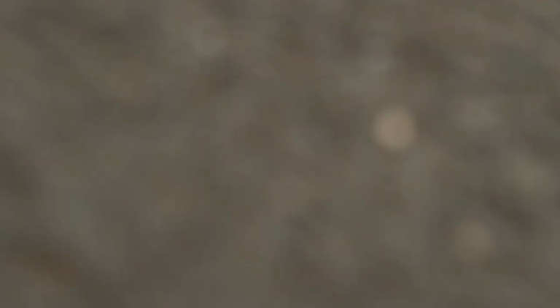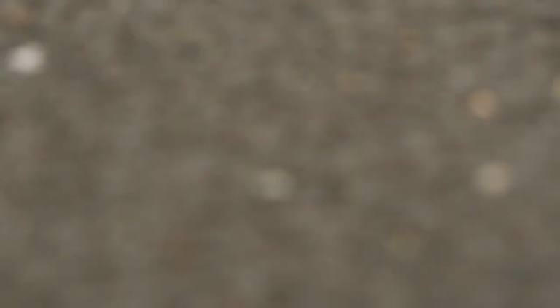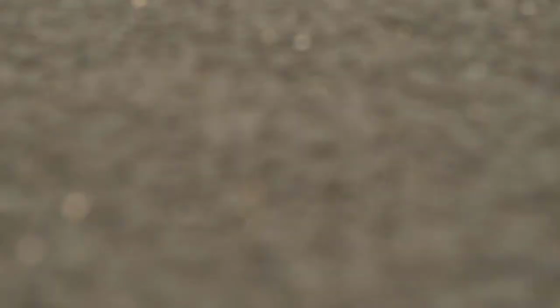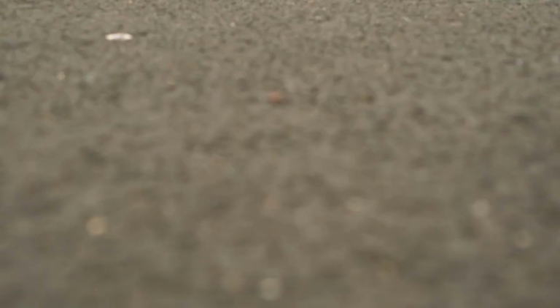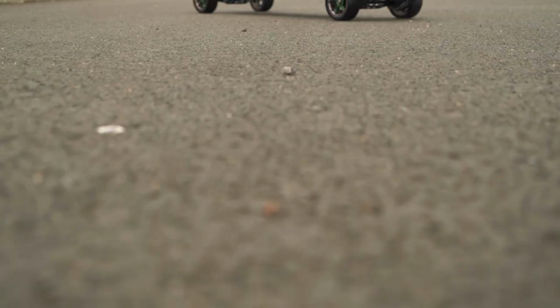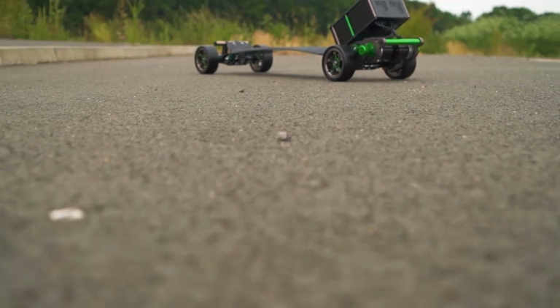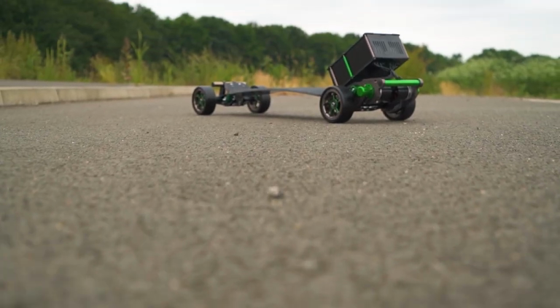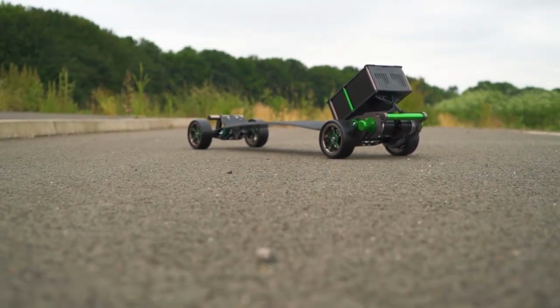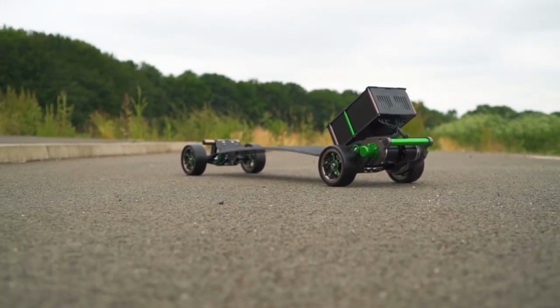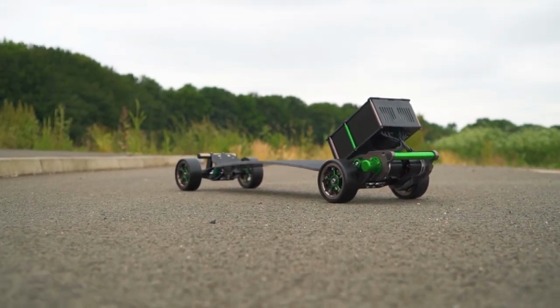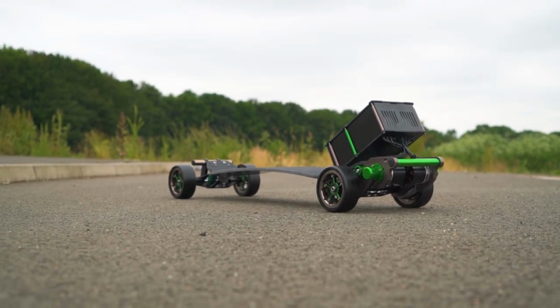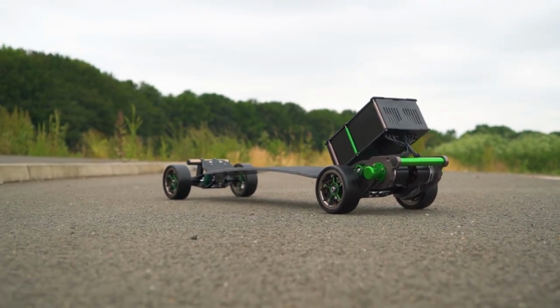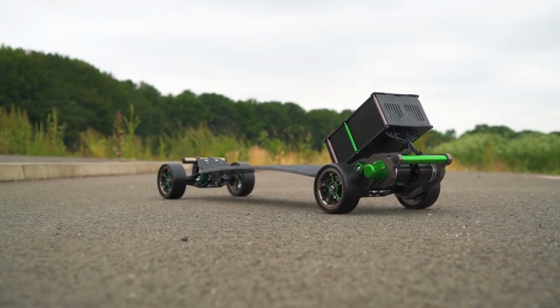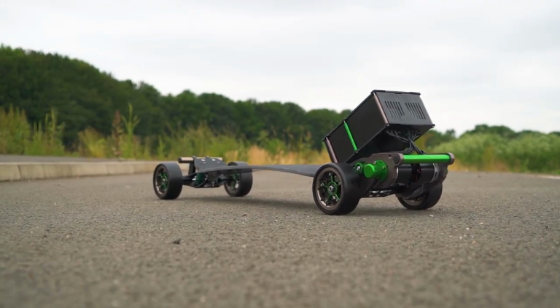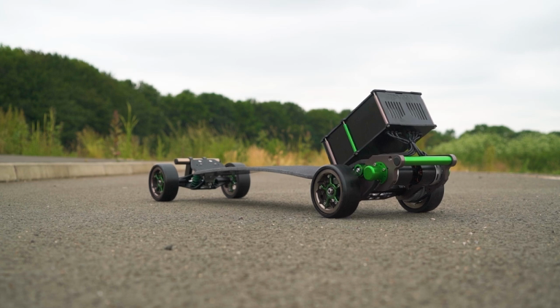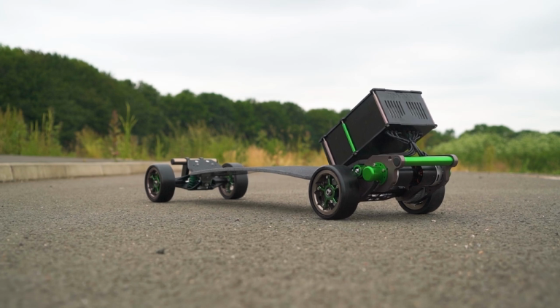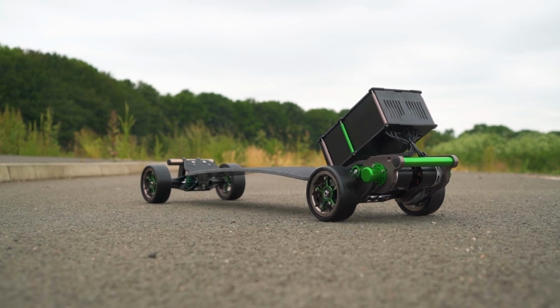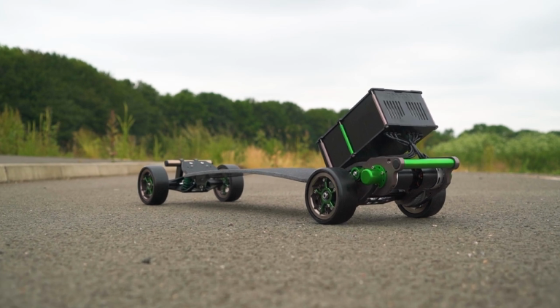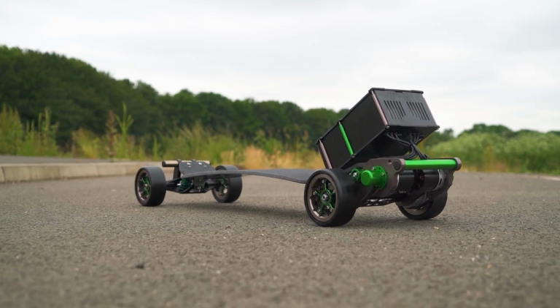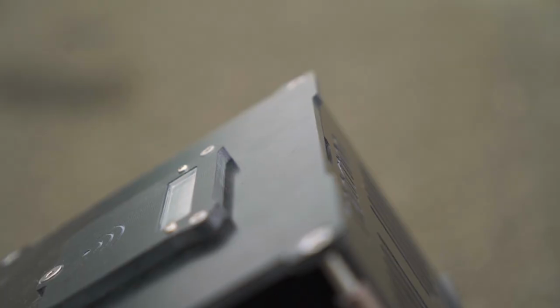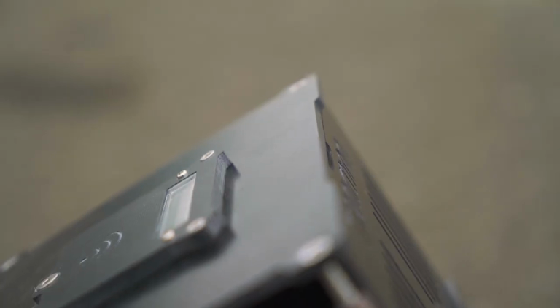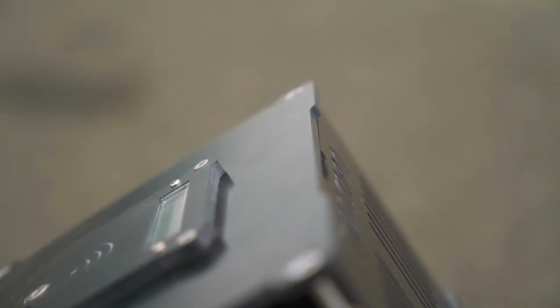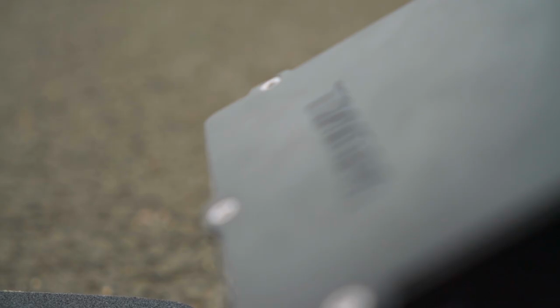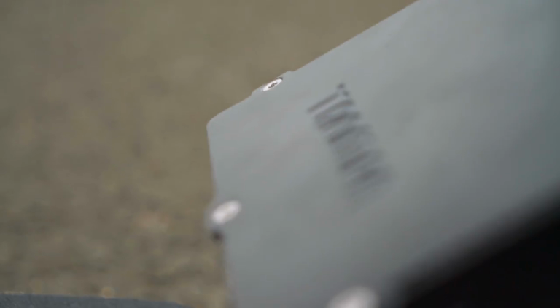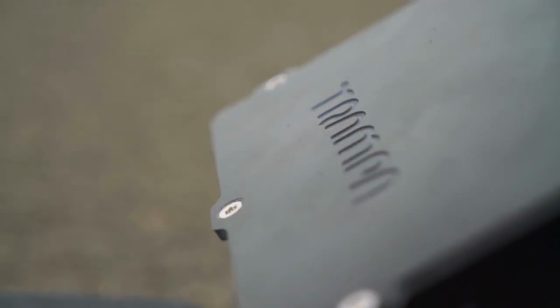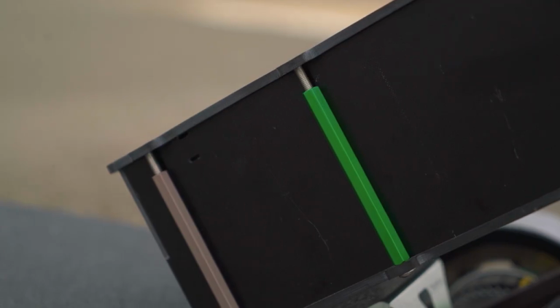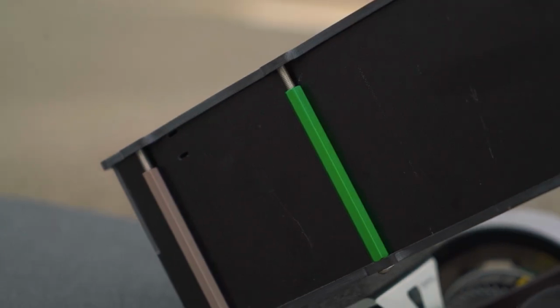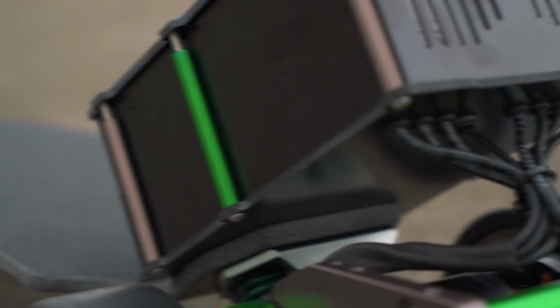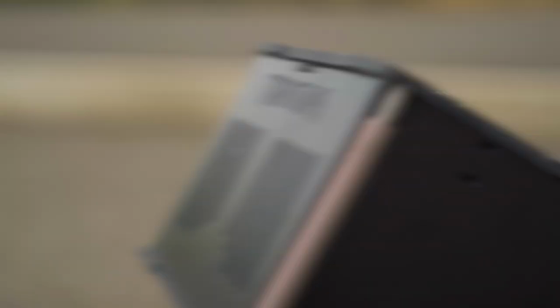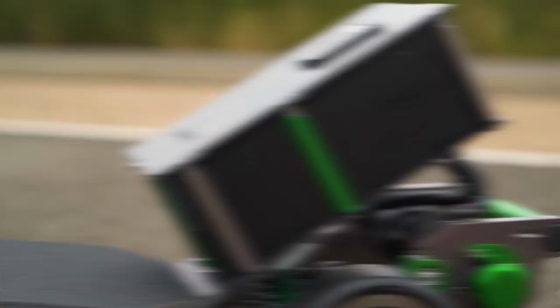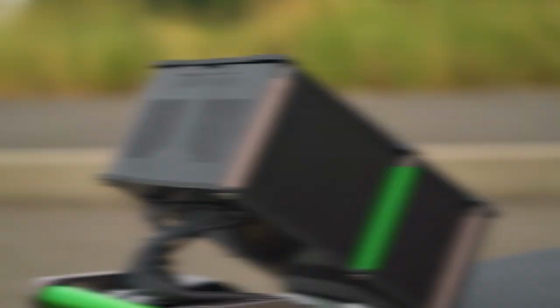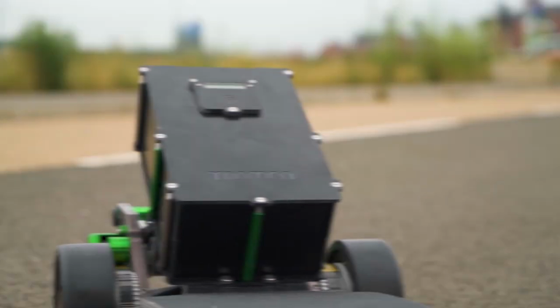Firstly, let's address the battery box. It's called a Beast Box, and it's made from panels of 2mm glass fibre. It comes in three different sizes, and it's on the back of the board.